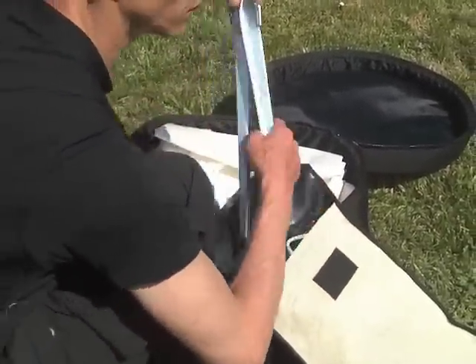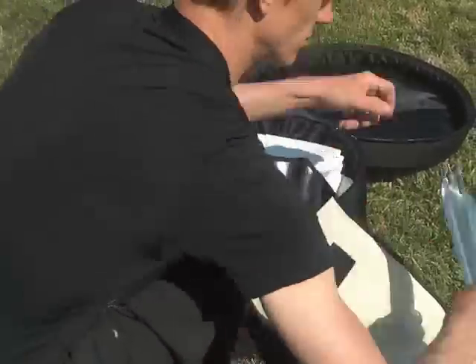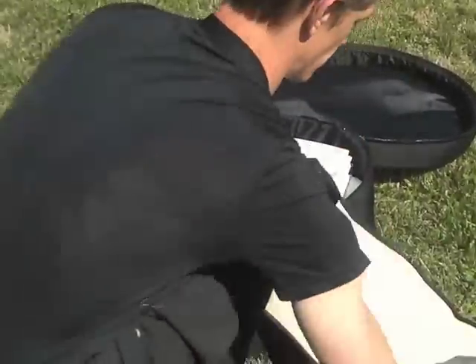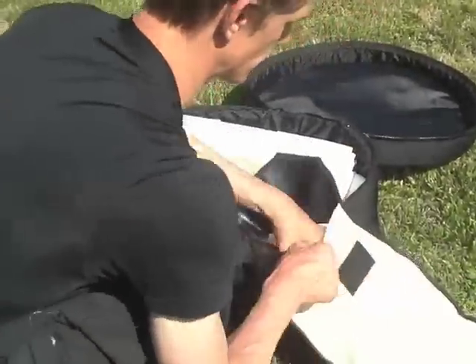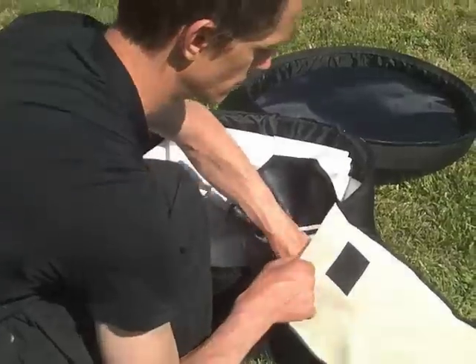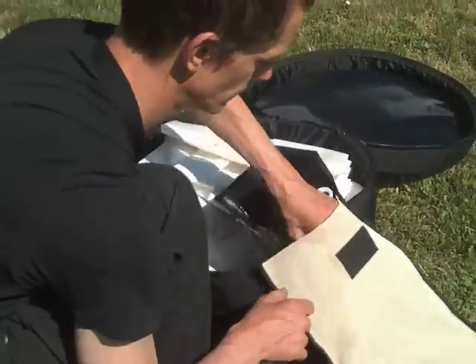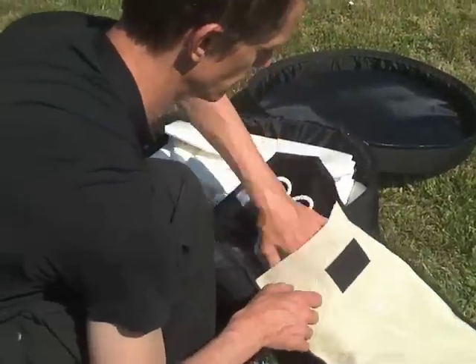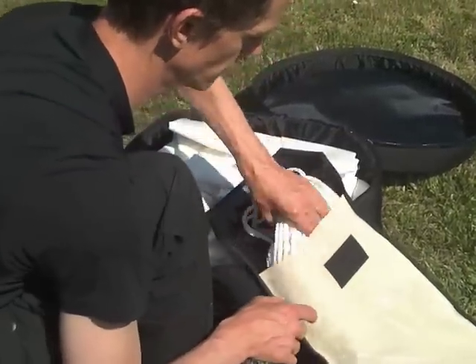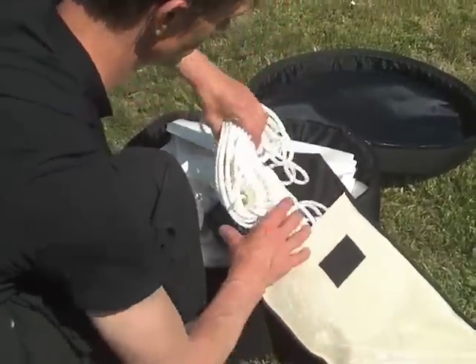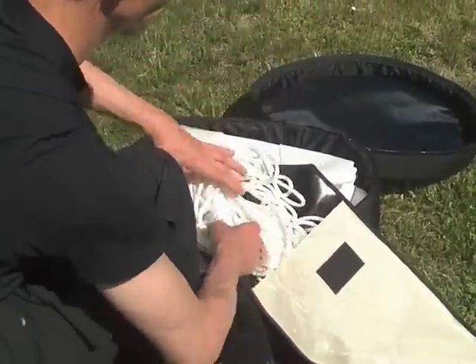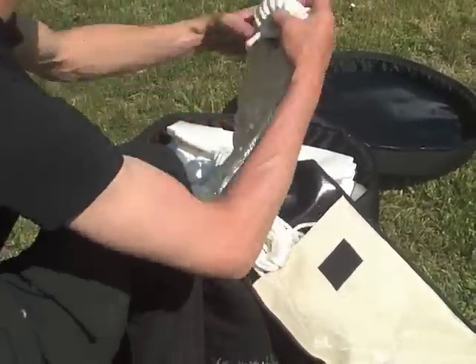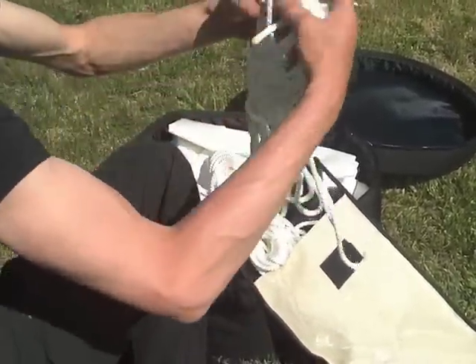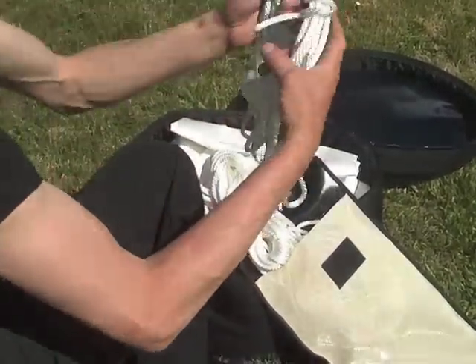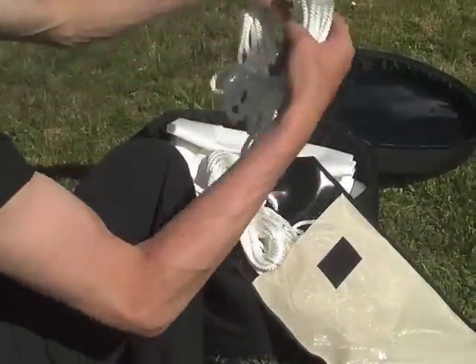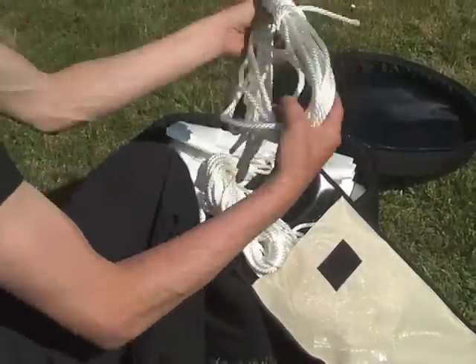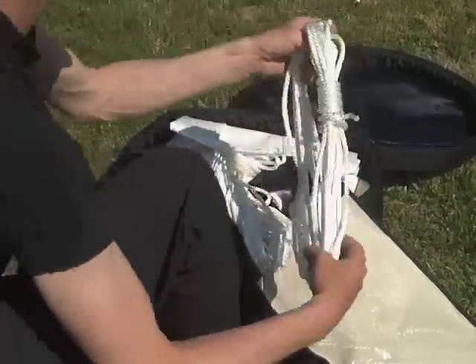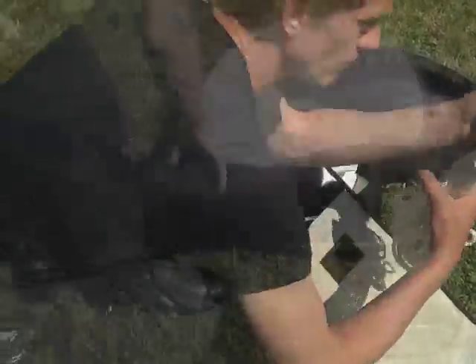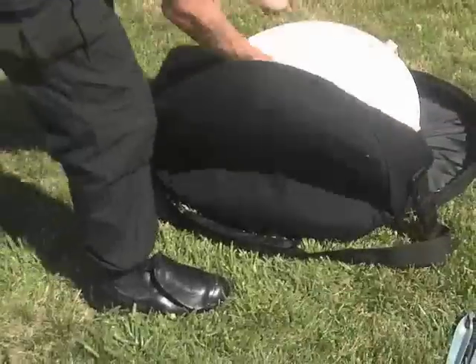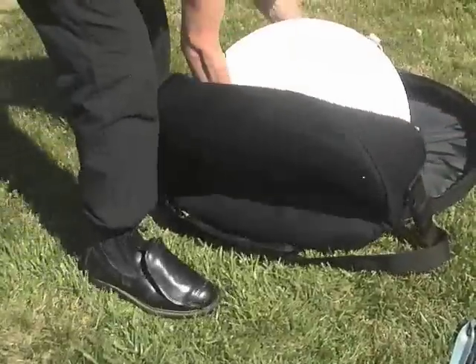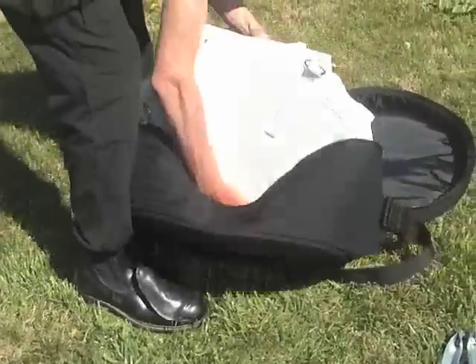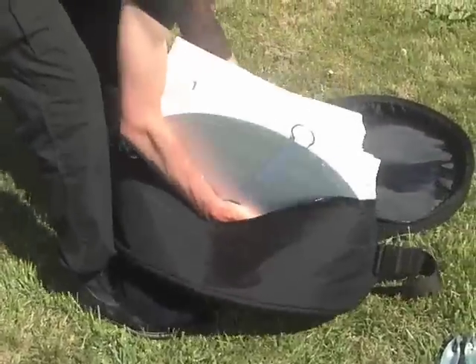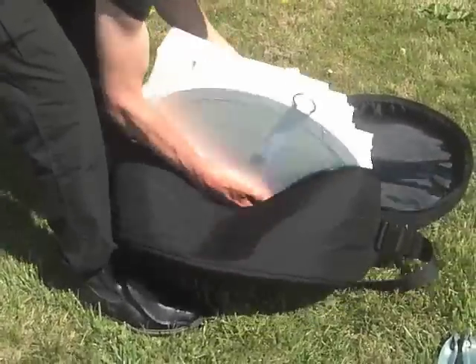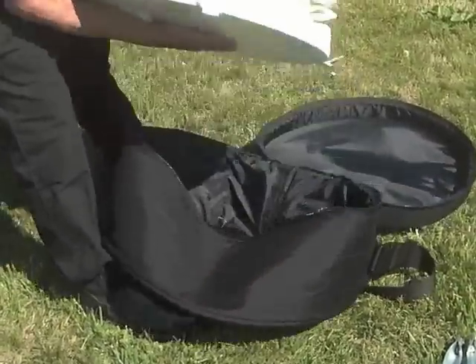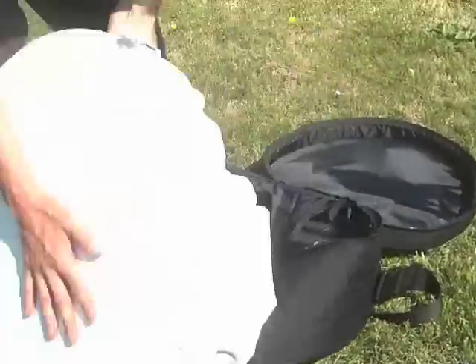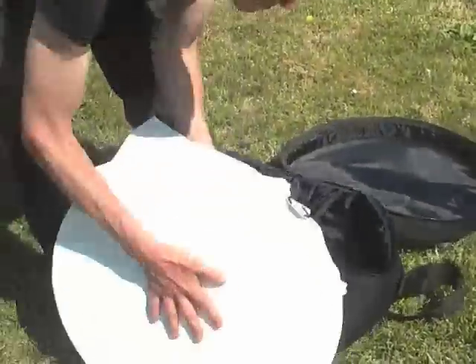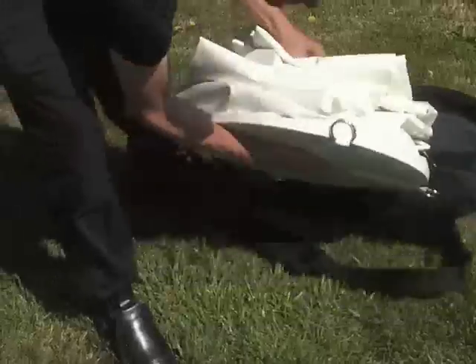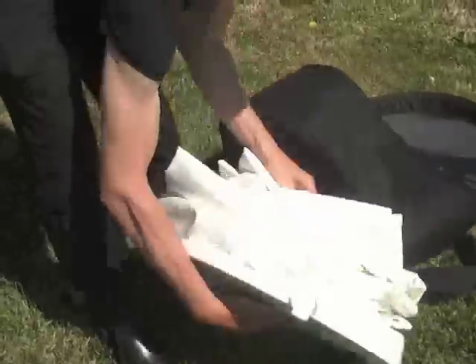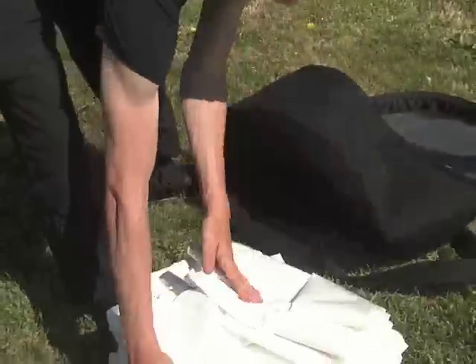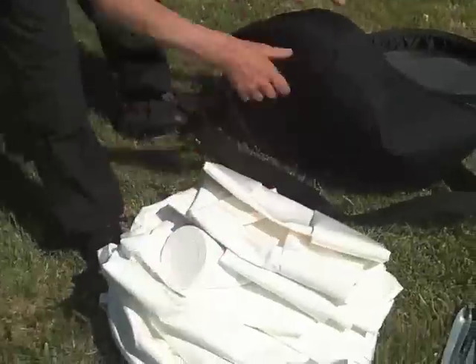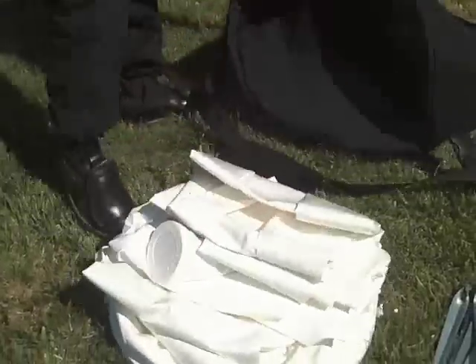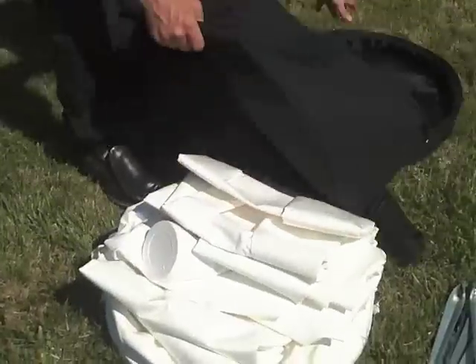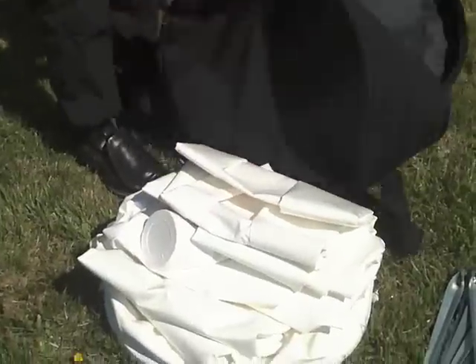You start by opening the package and pulling out the stakes and ropes. Pull out the tower. Find a level spot to set it on.